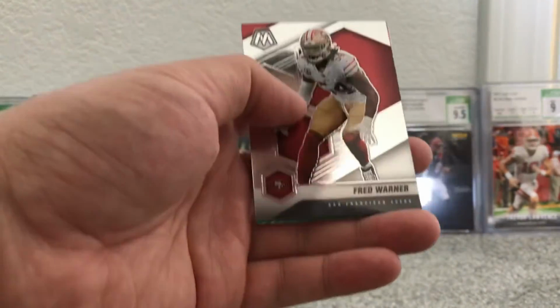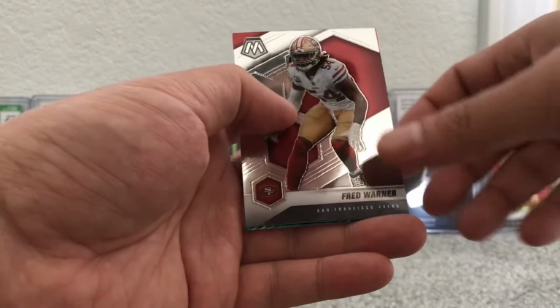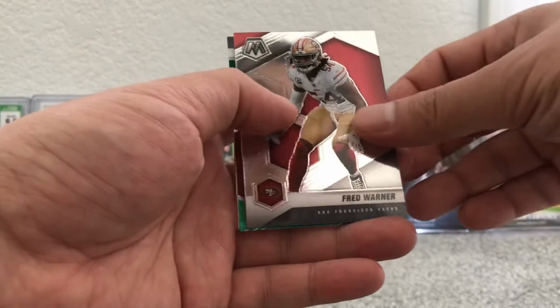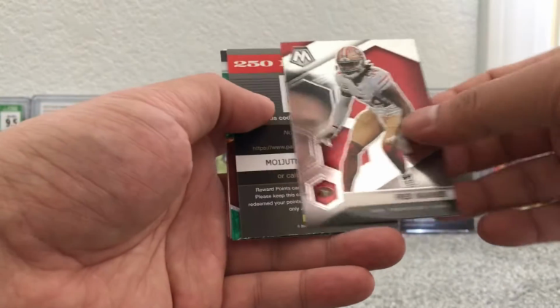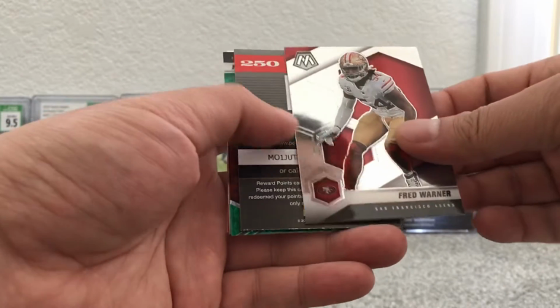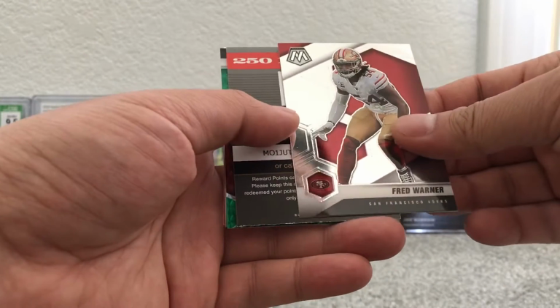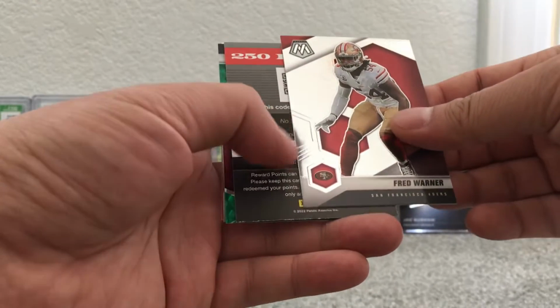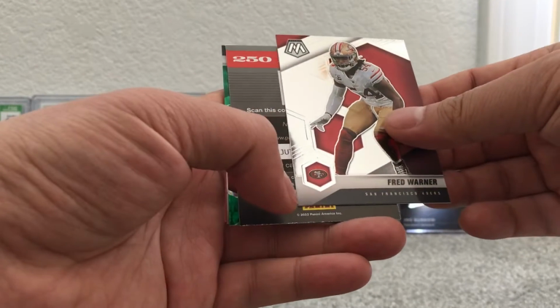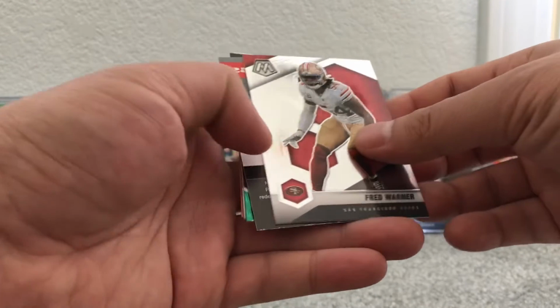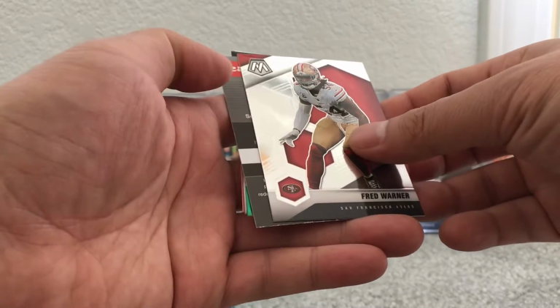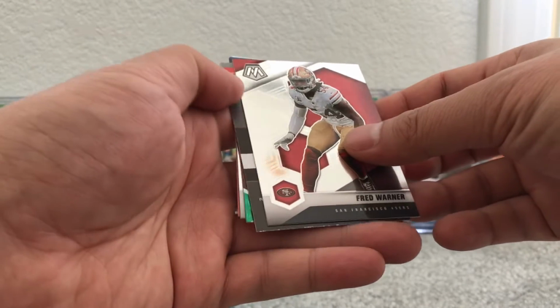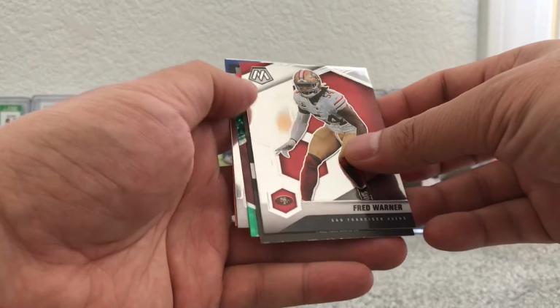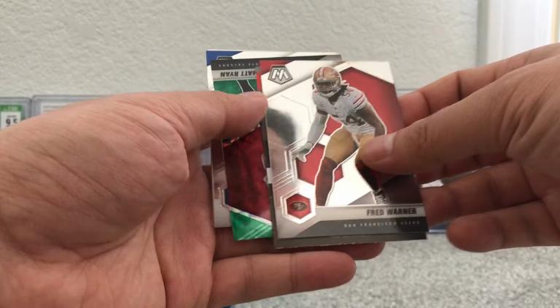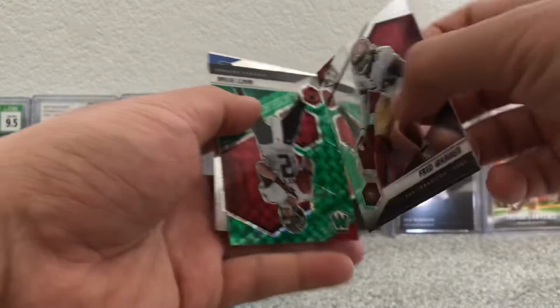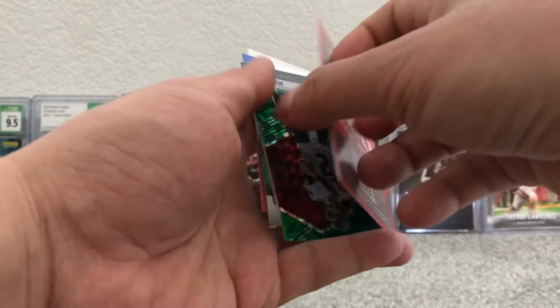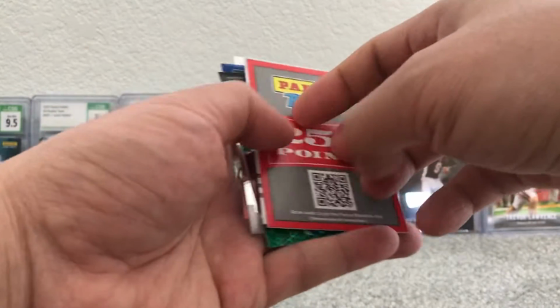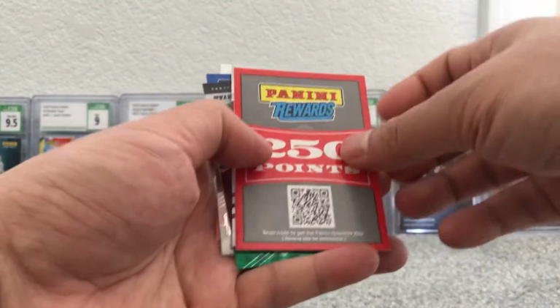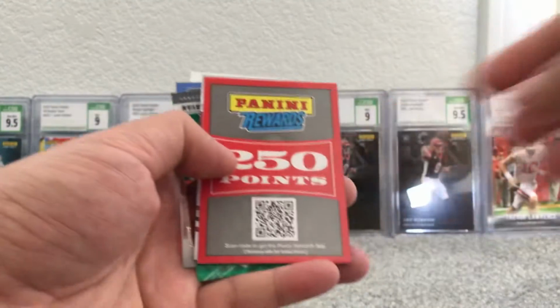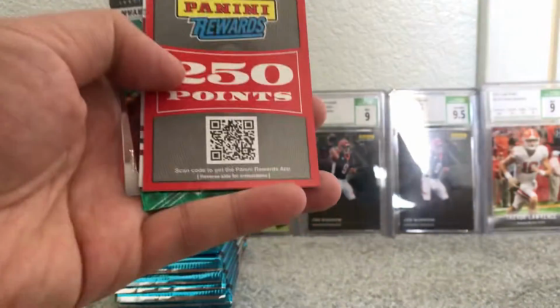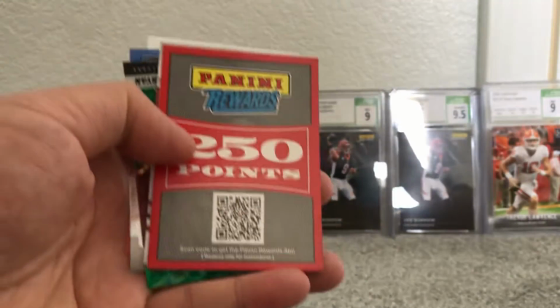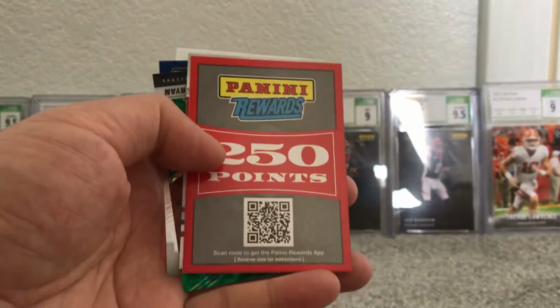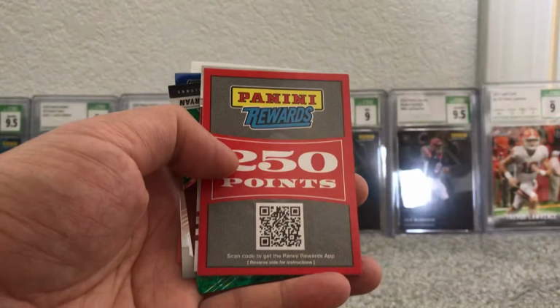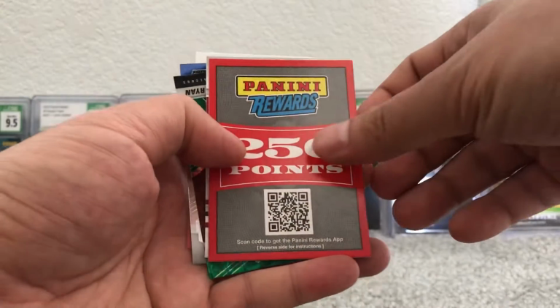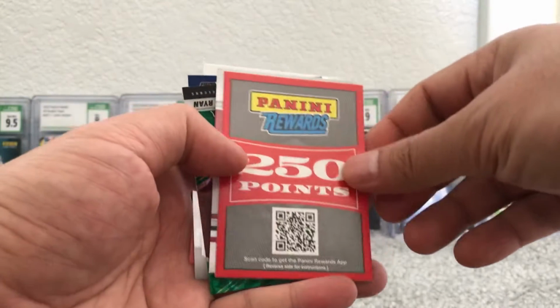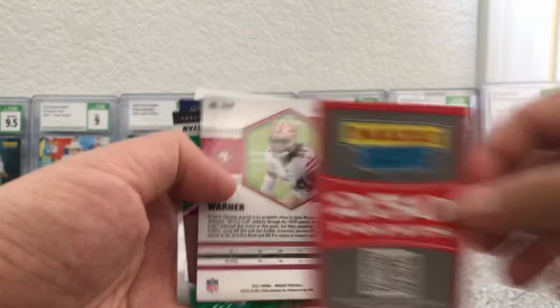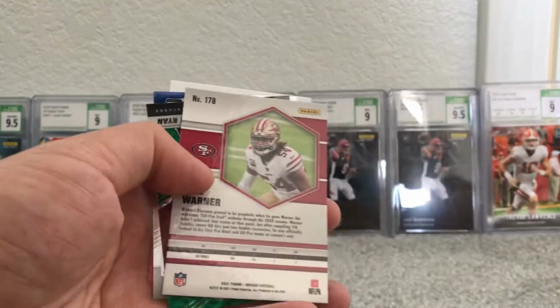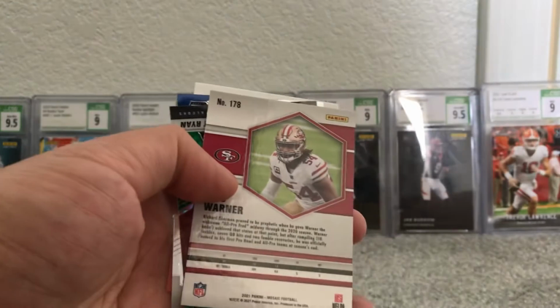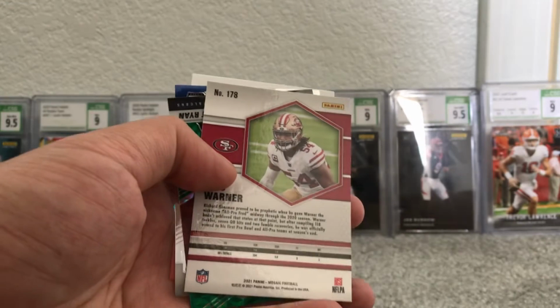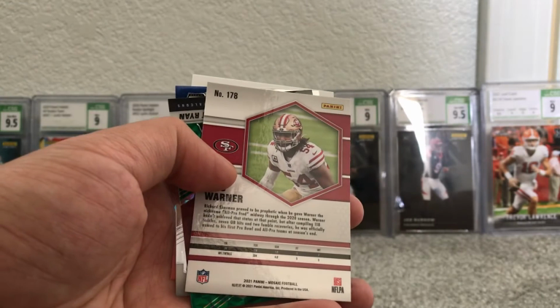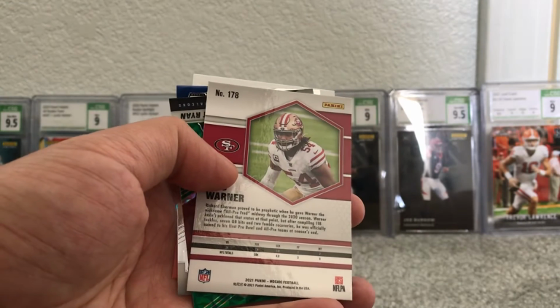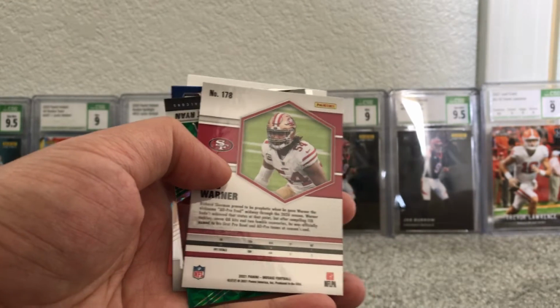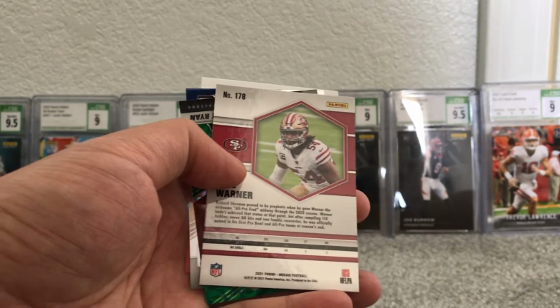First card: Fred Warner. Oh, we got points — cannot show that. 250 points.